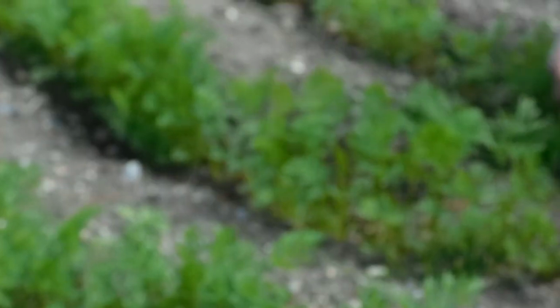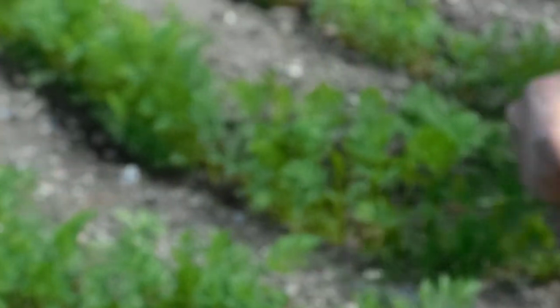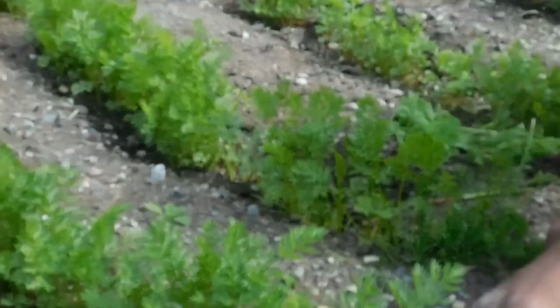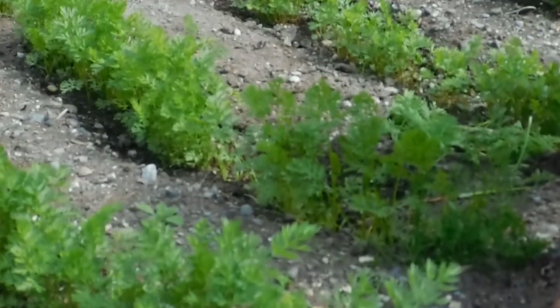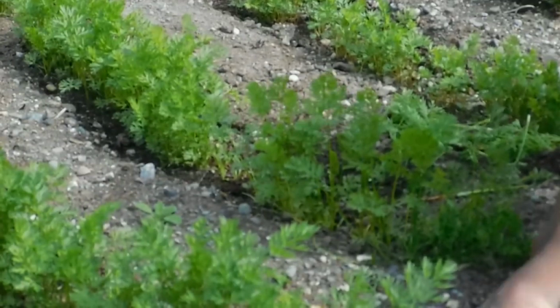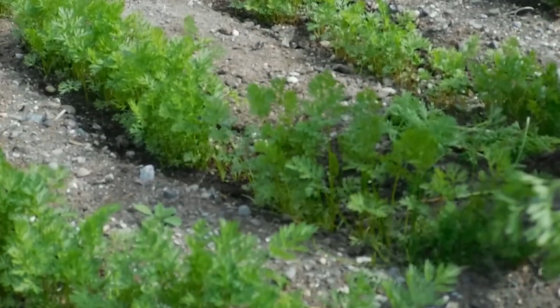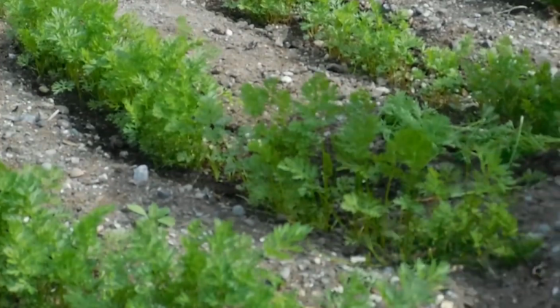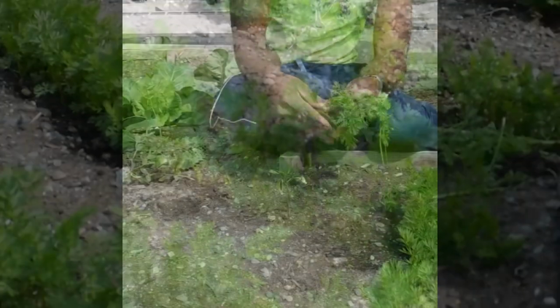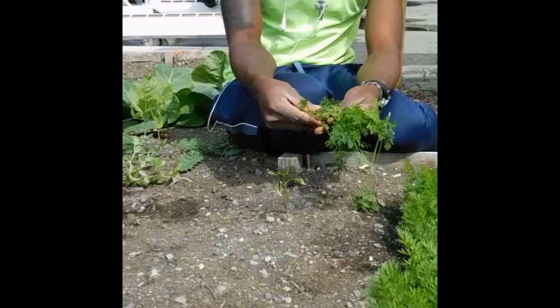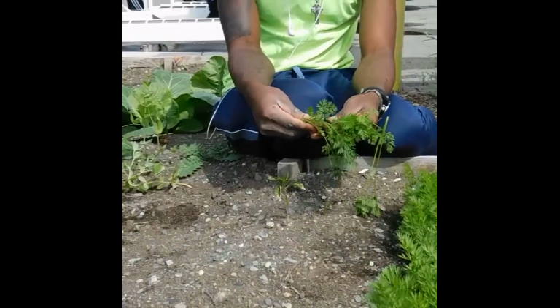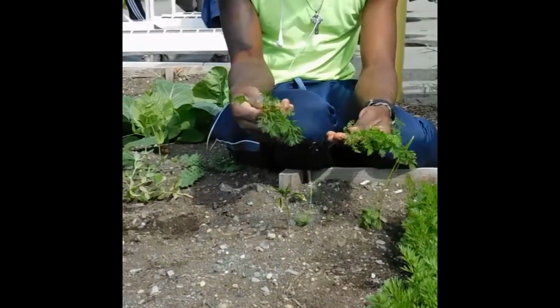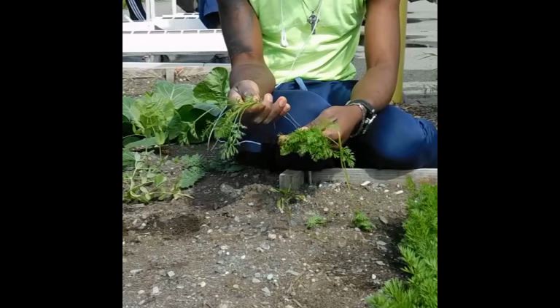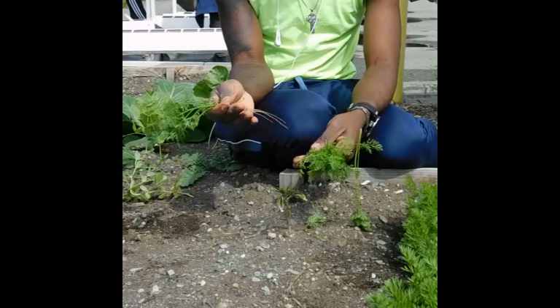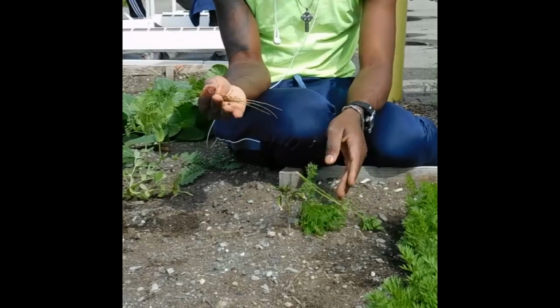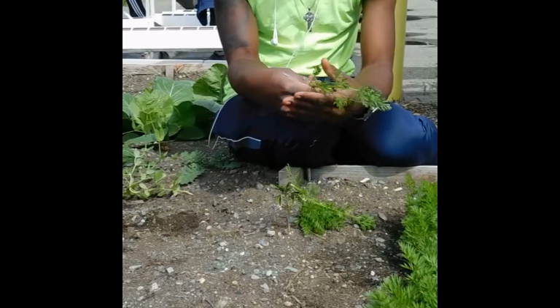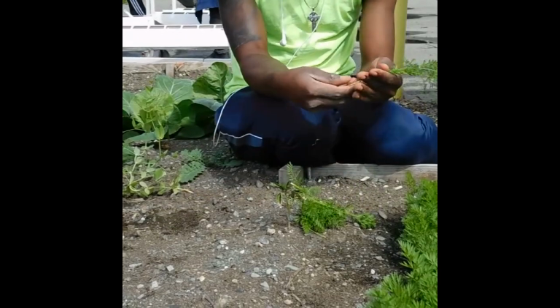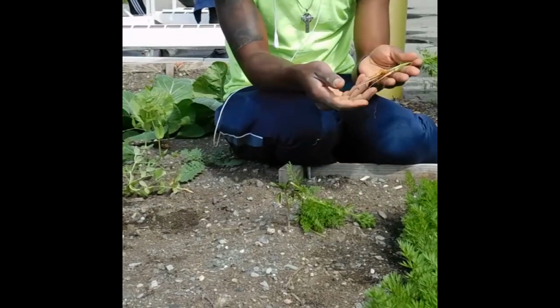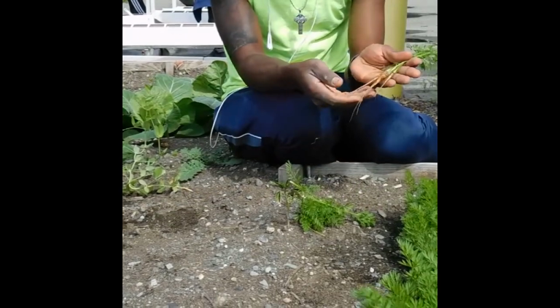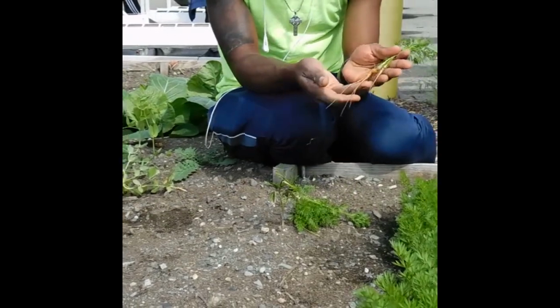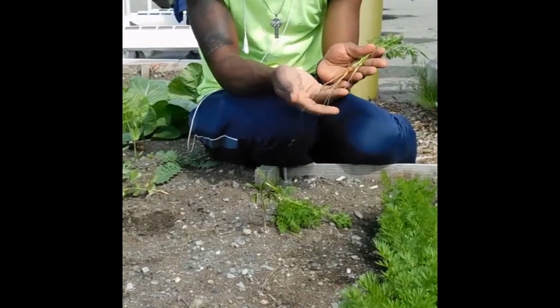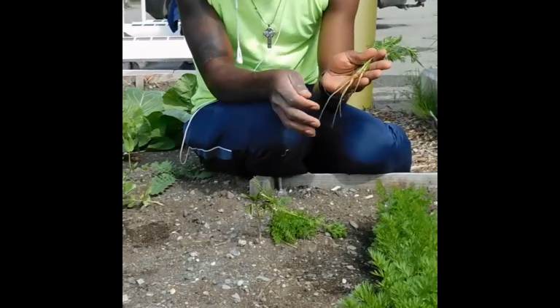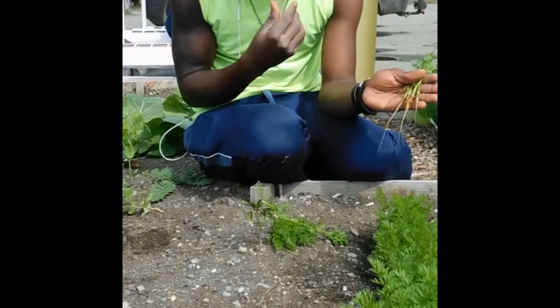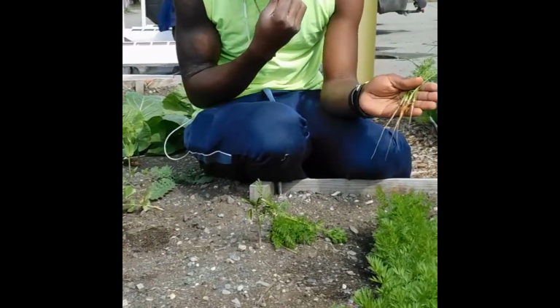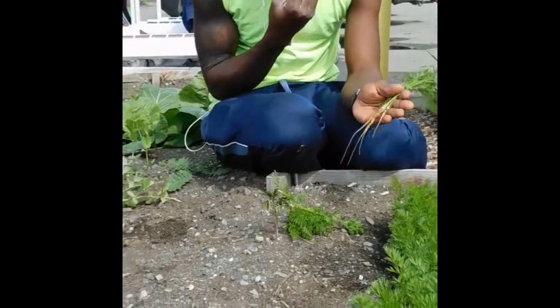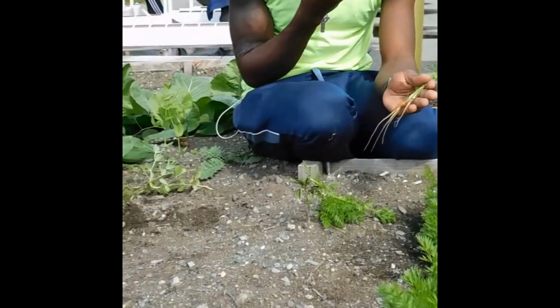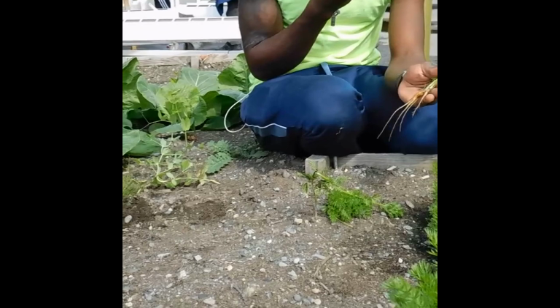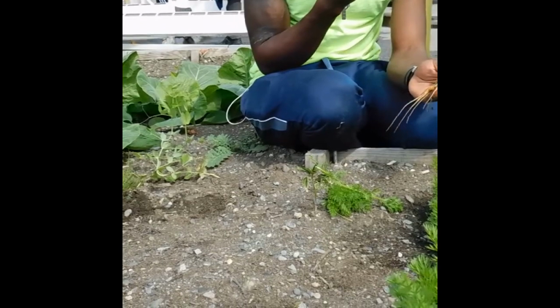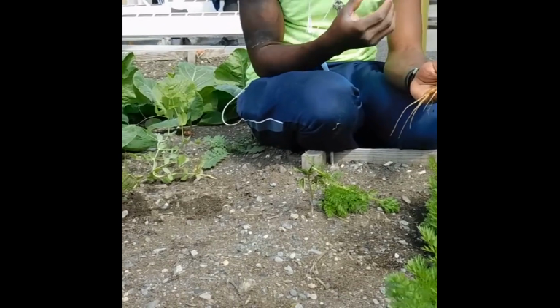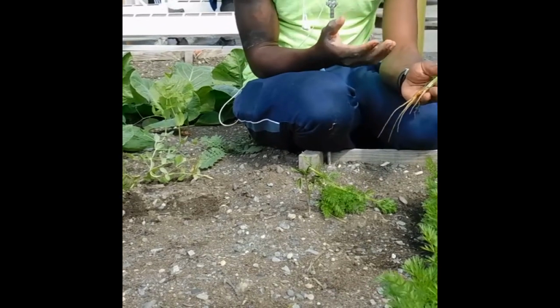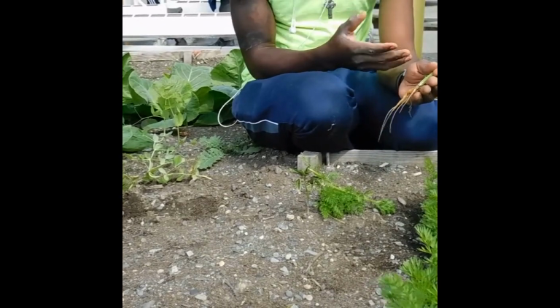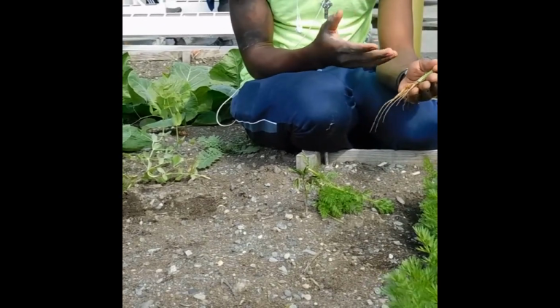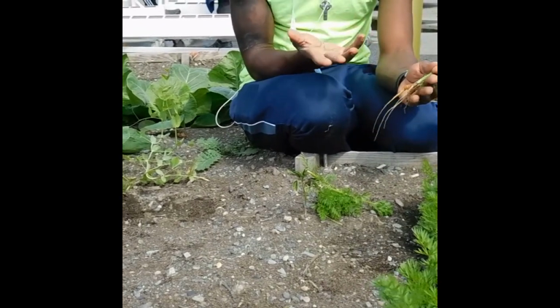So for this one, you have the carrot that we already pronged — it's here. So we want to re-plant them.